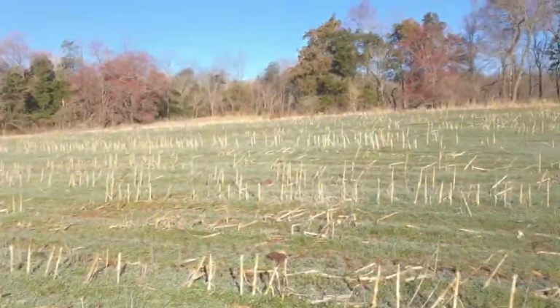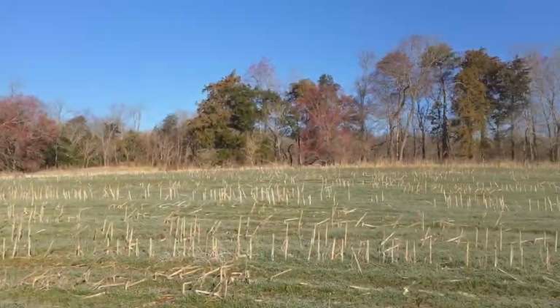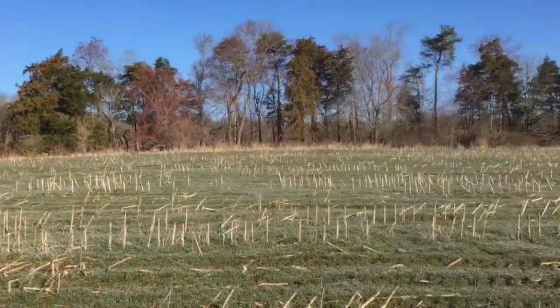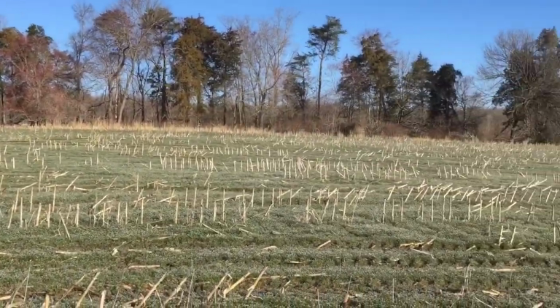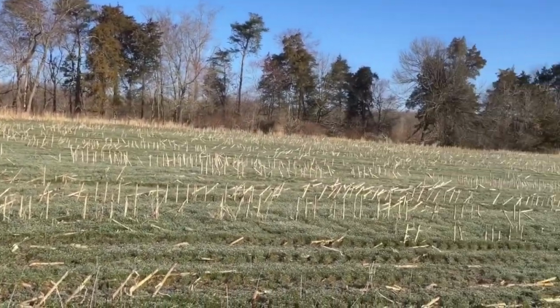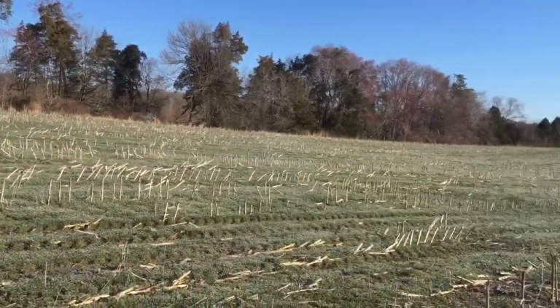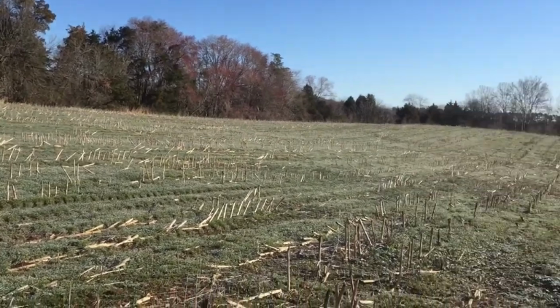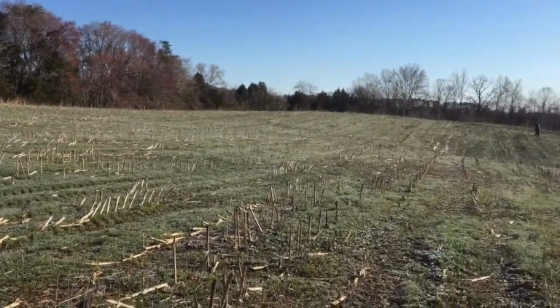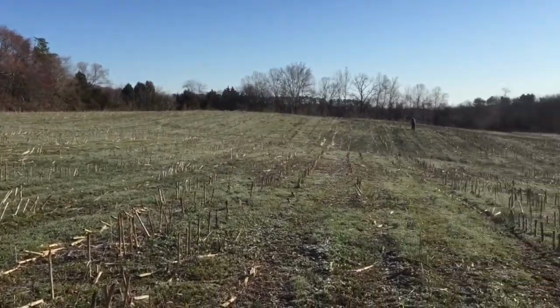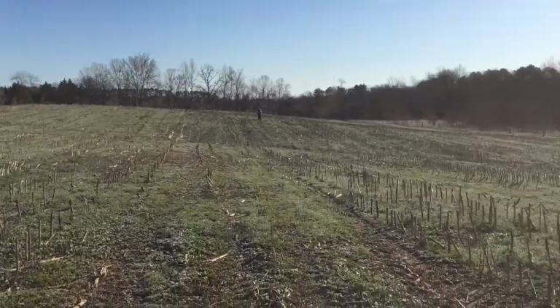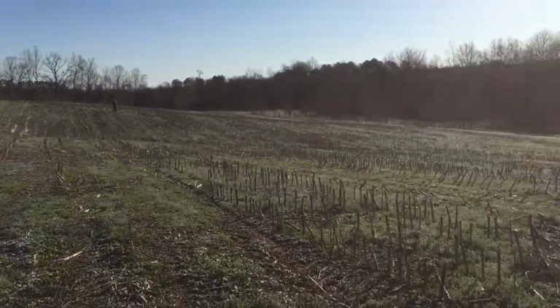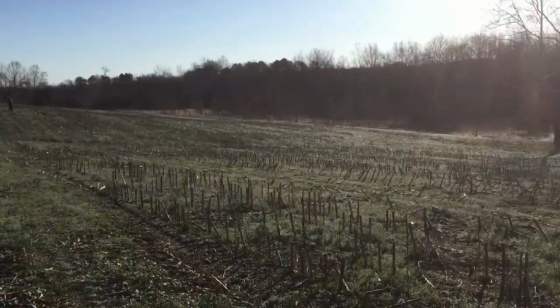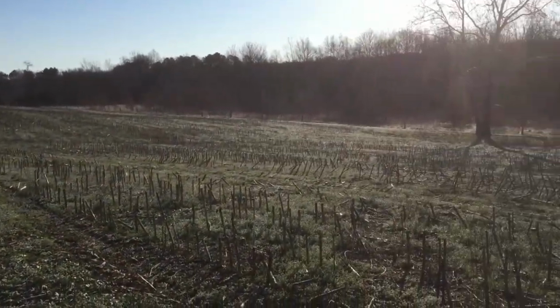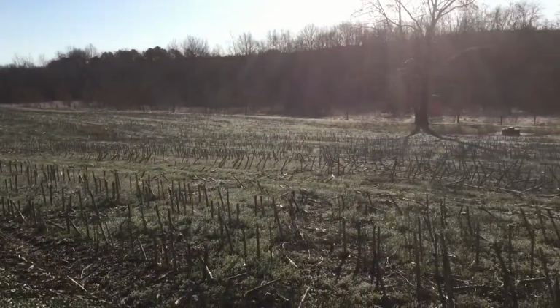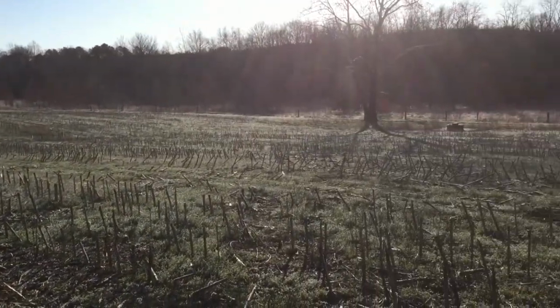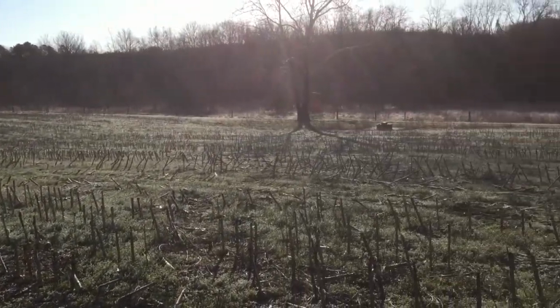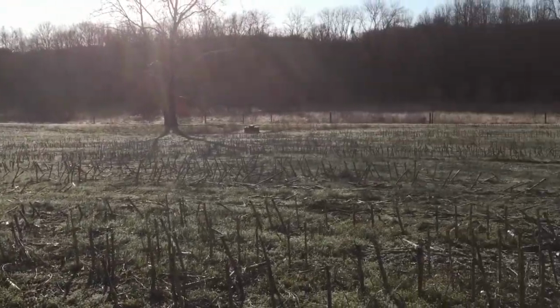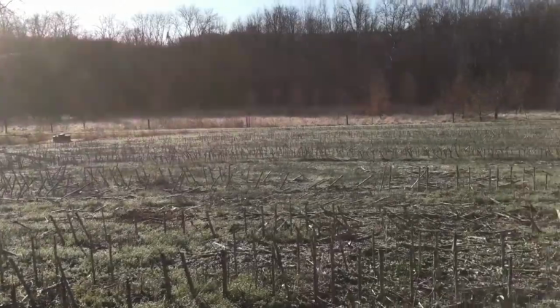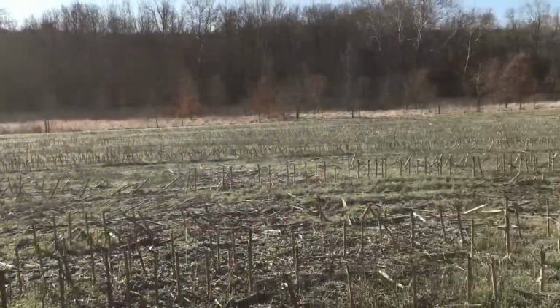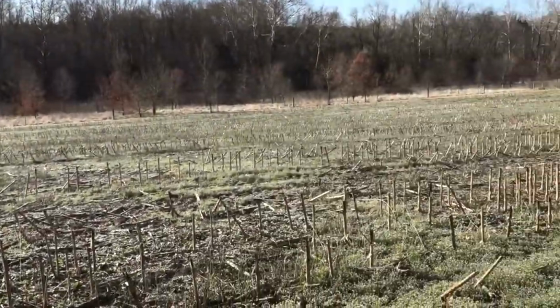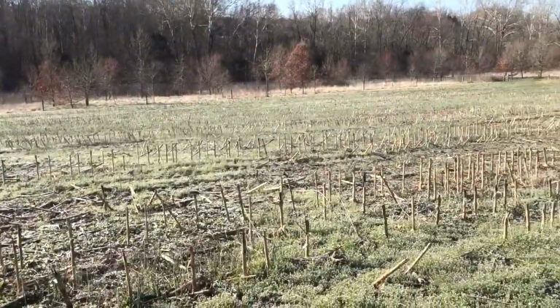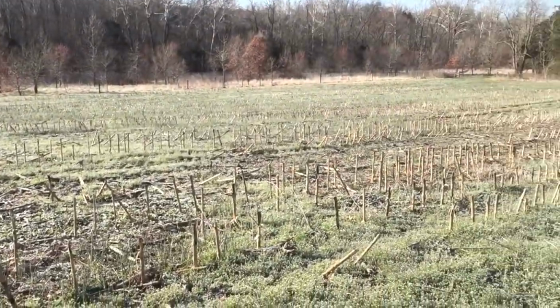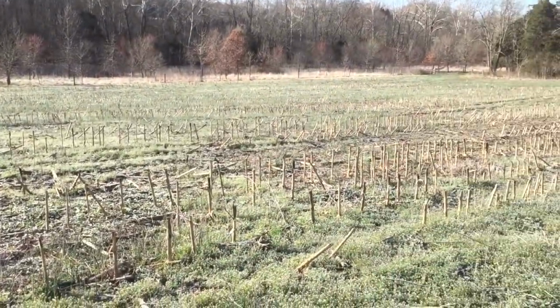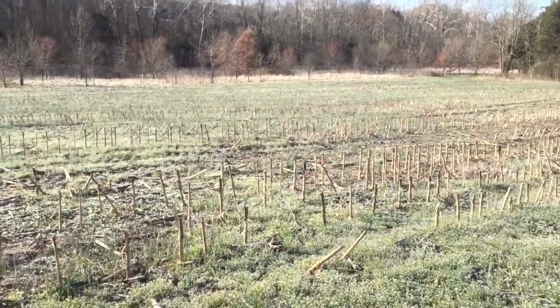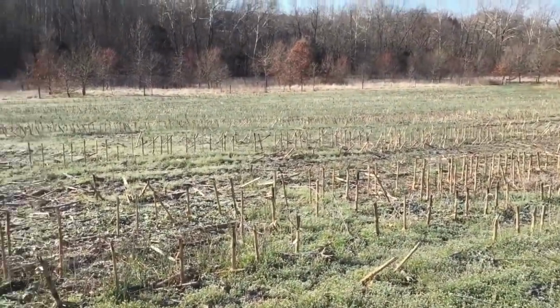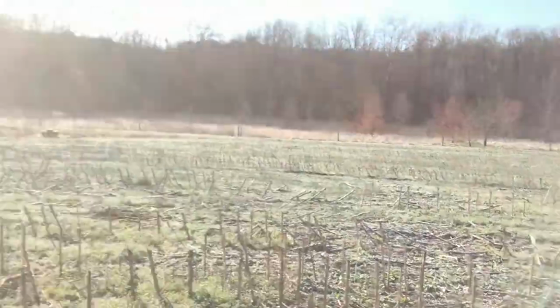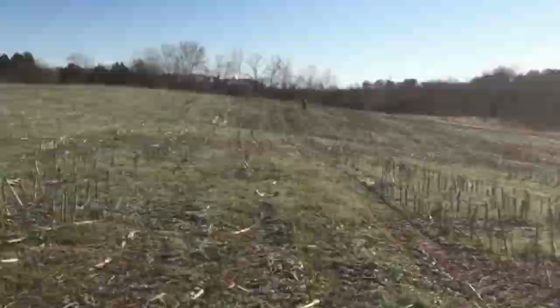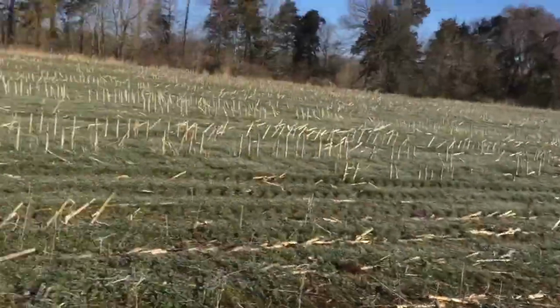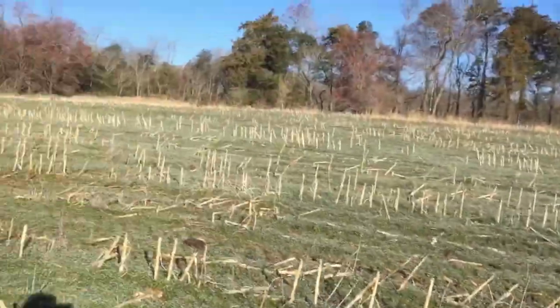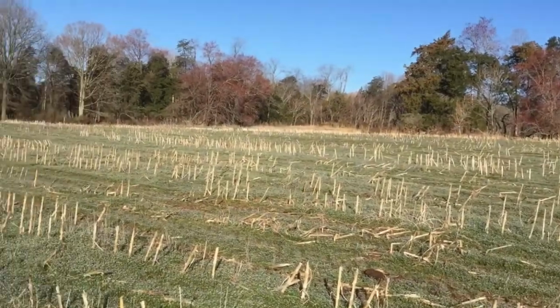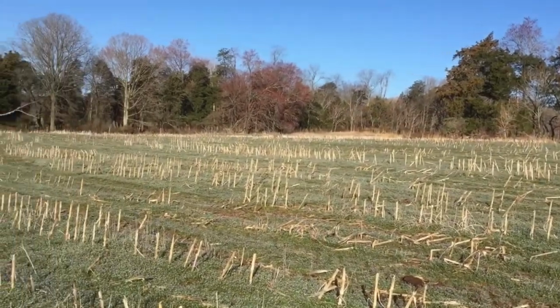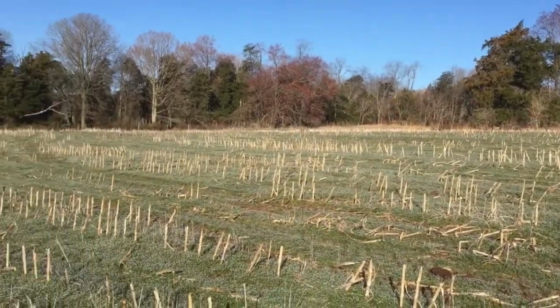We're over here now. These fields just go forever — it's like 800 acres. You just saw some guys over peek over that way in the woods.